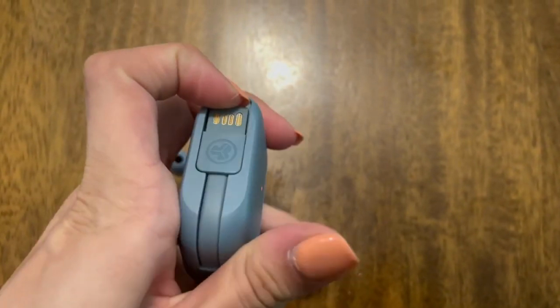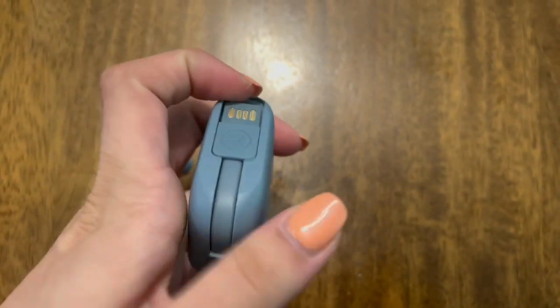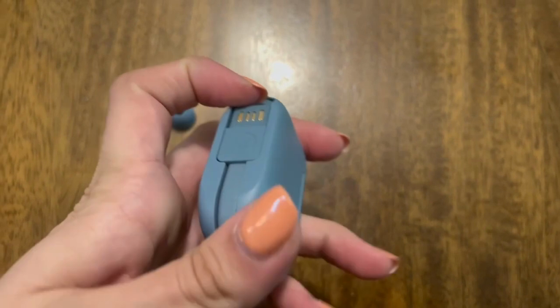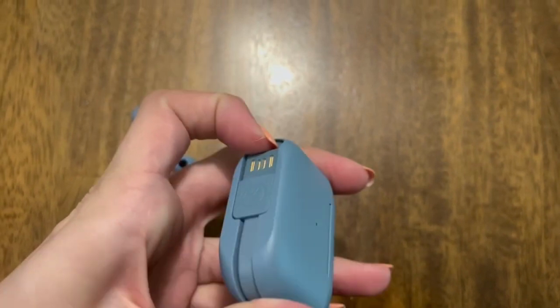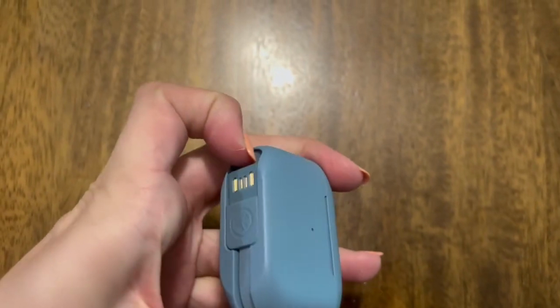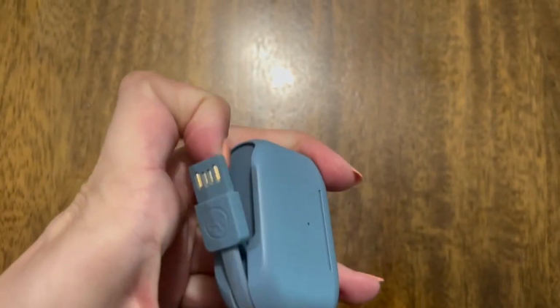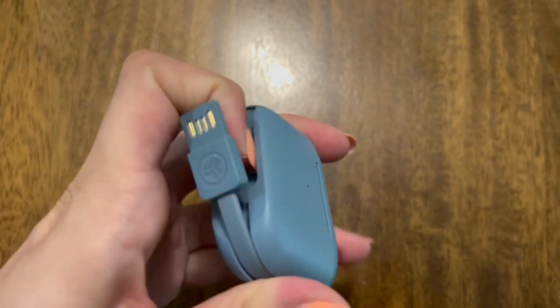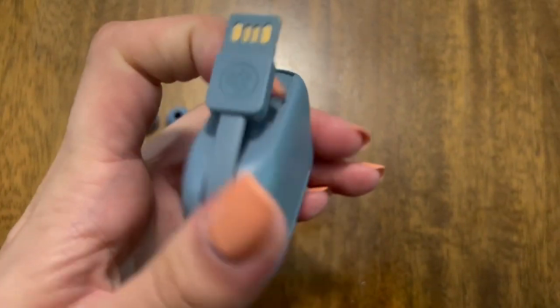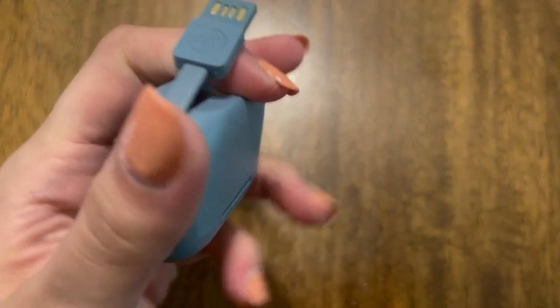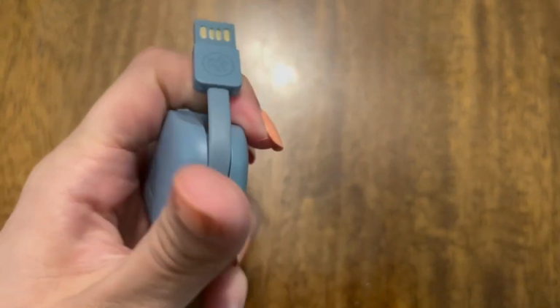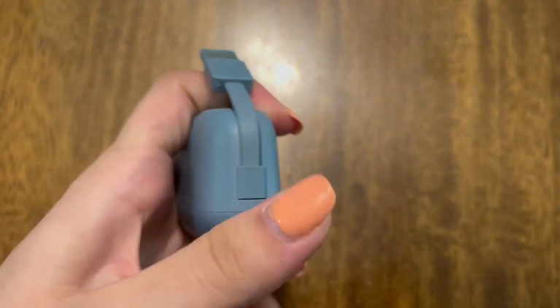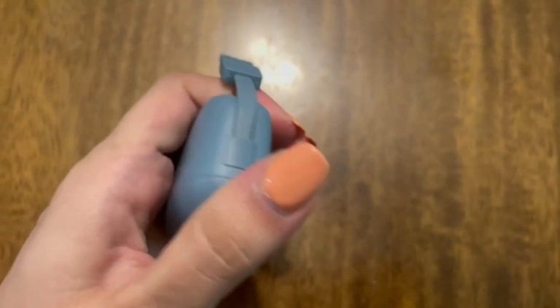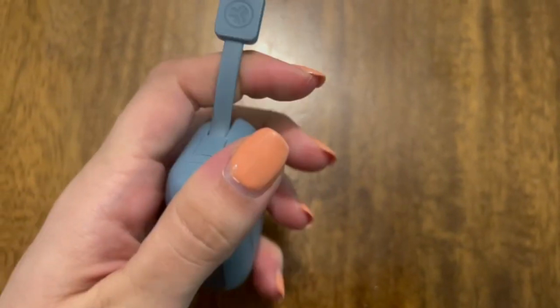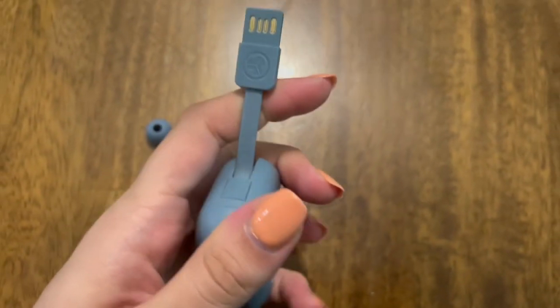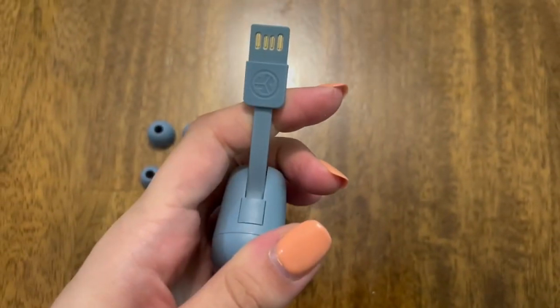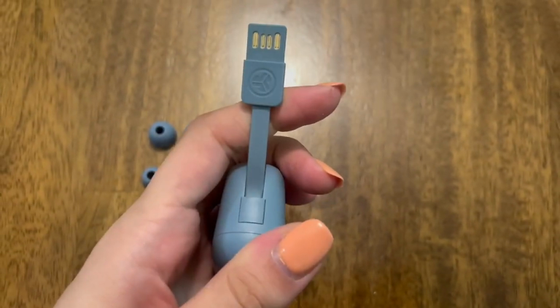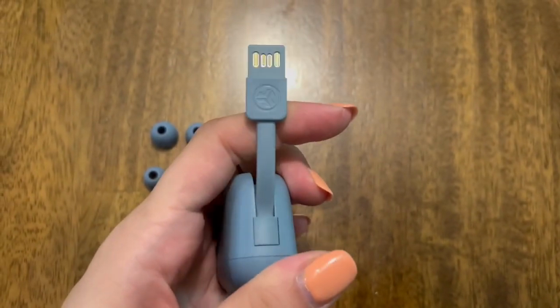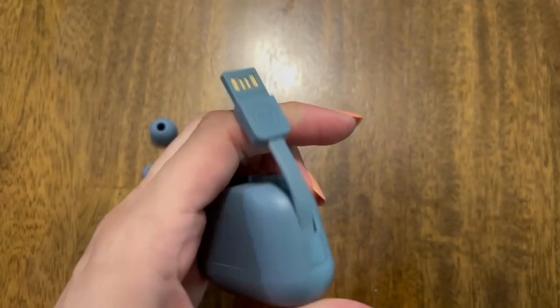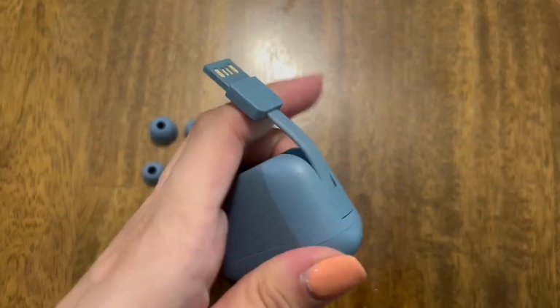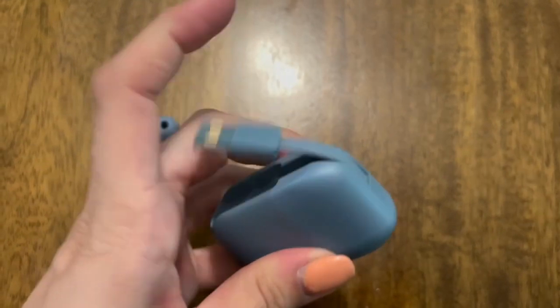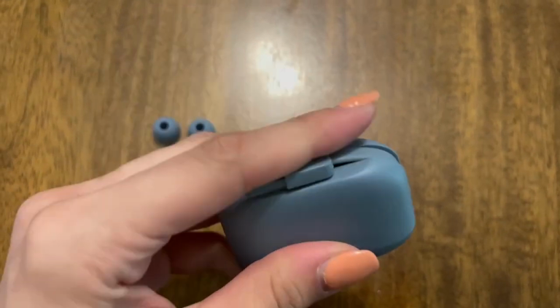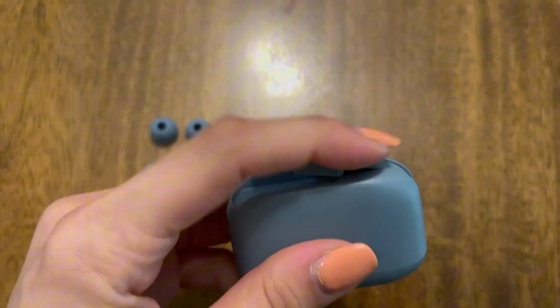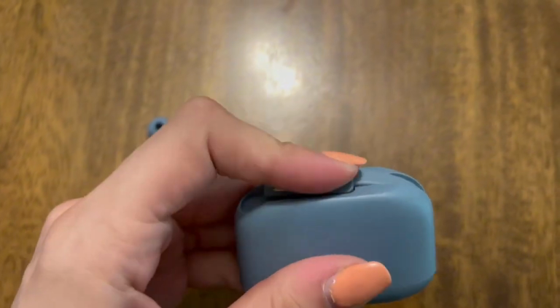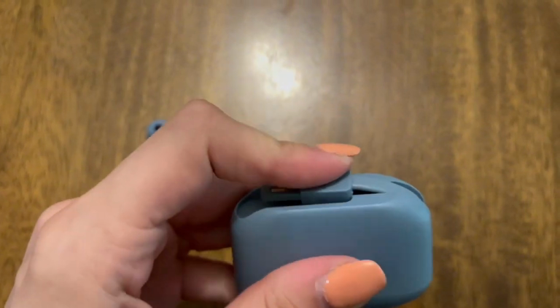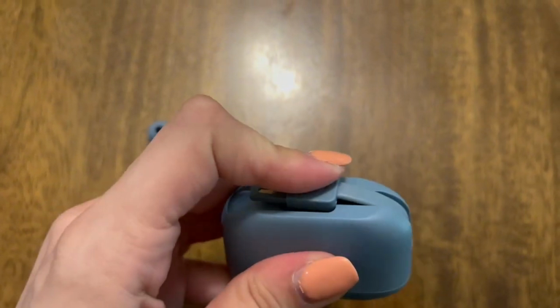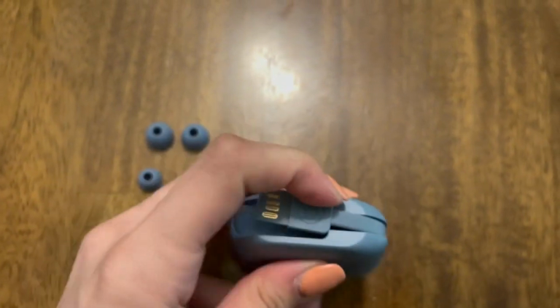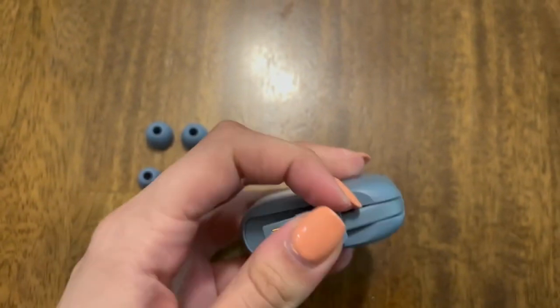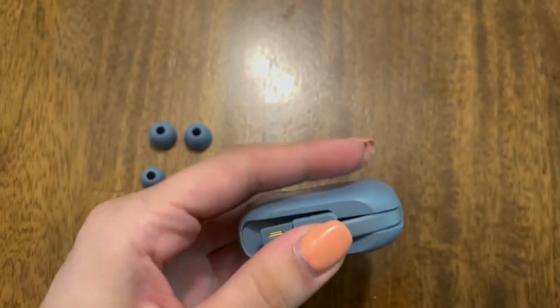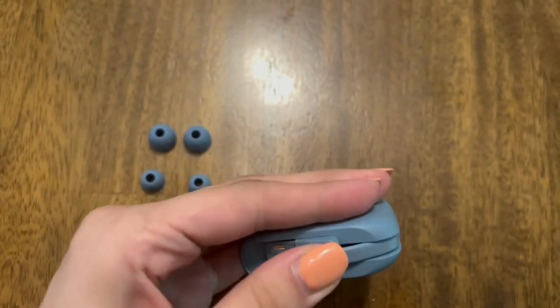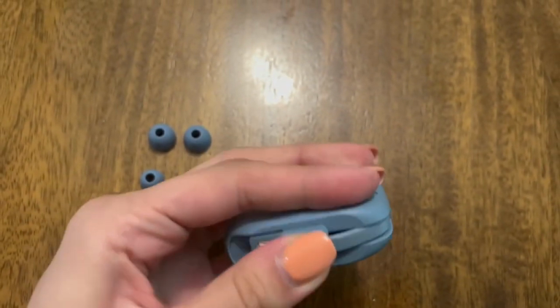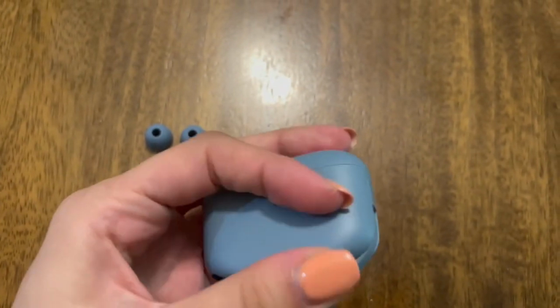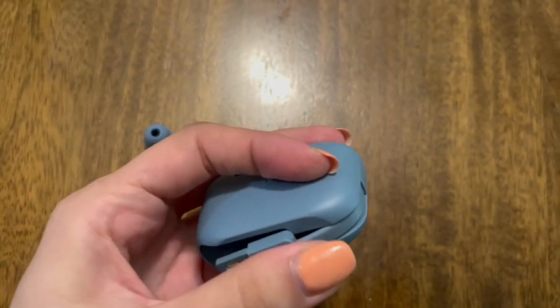One really cool feature is that the USB port is built right into this charger, so you can easily charge on the go without having to worry about having a cord with you.